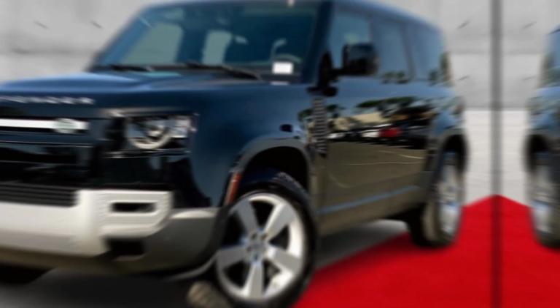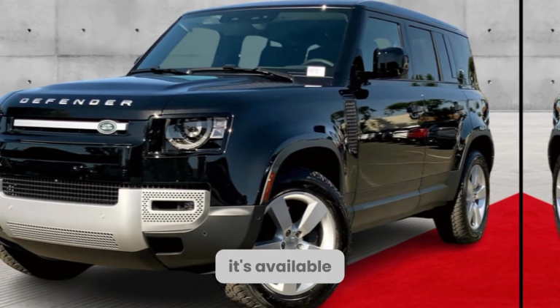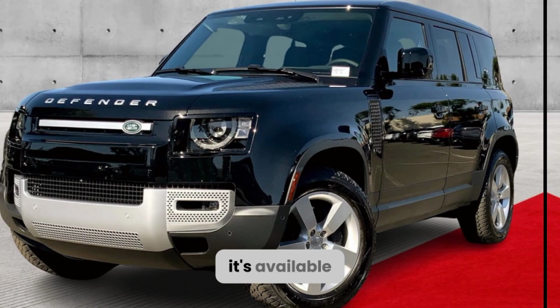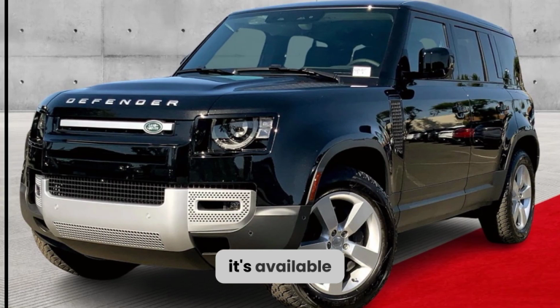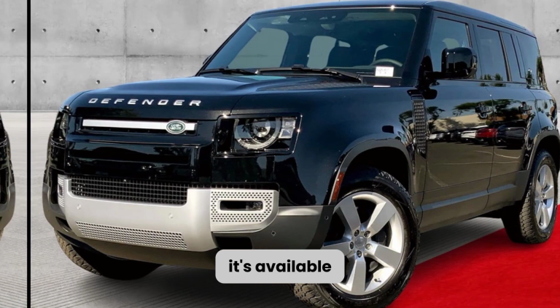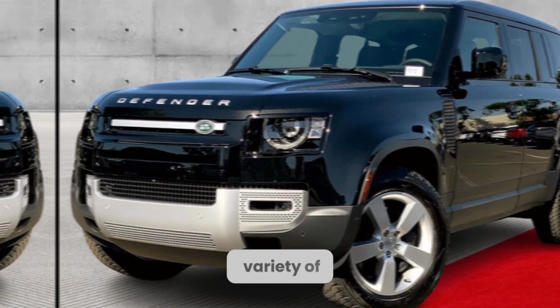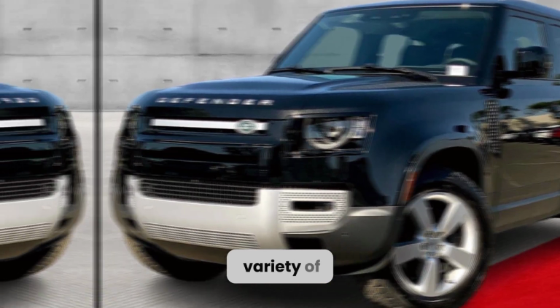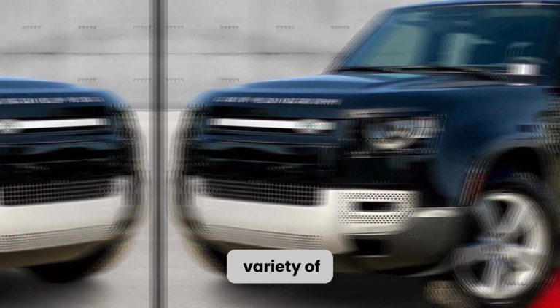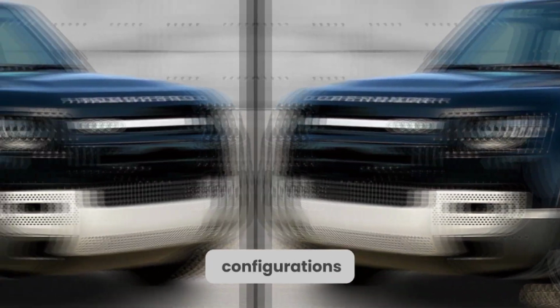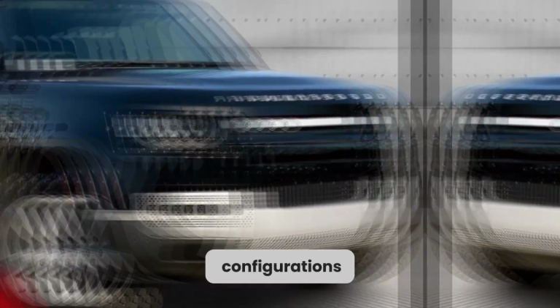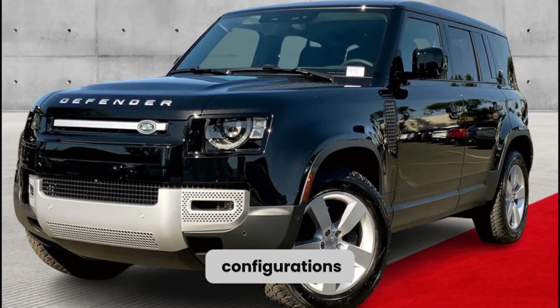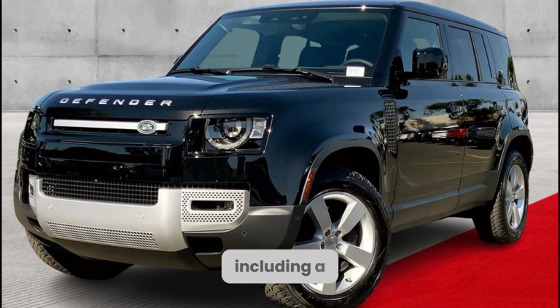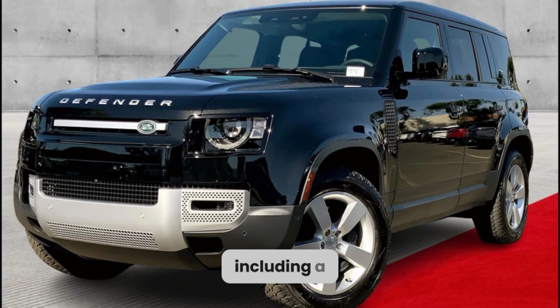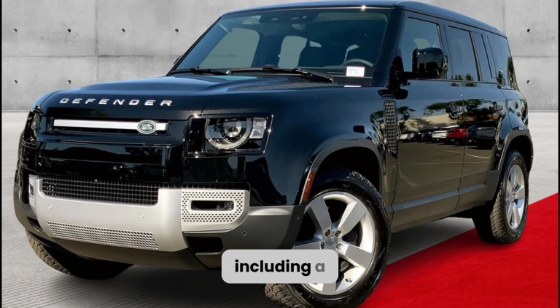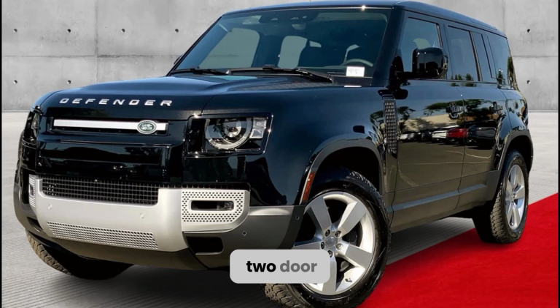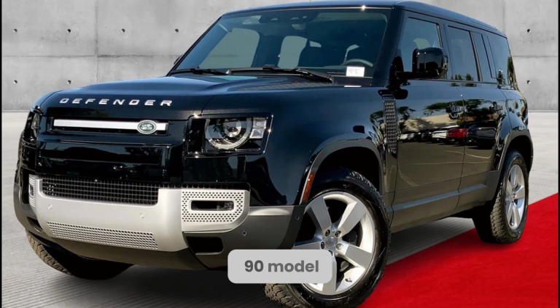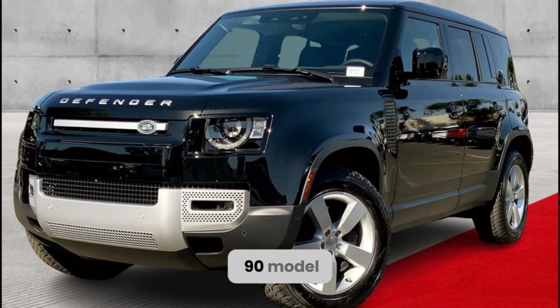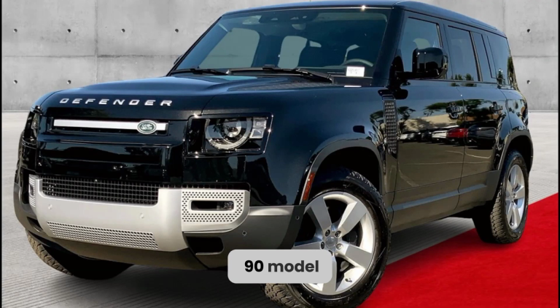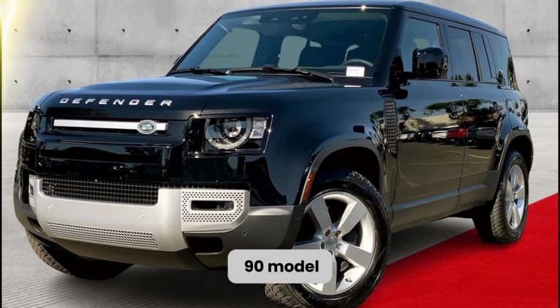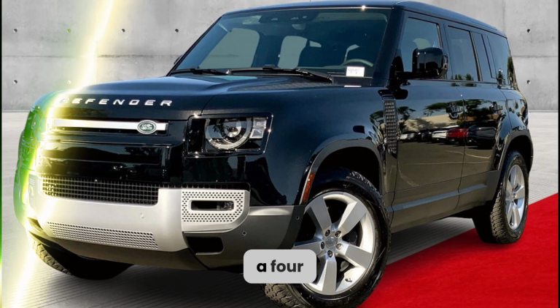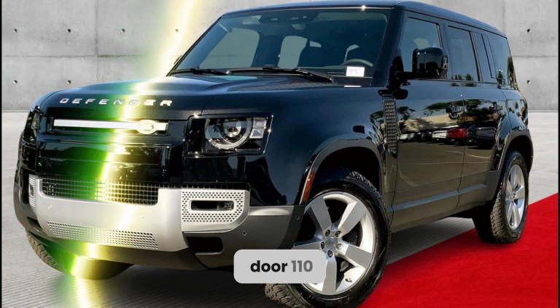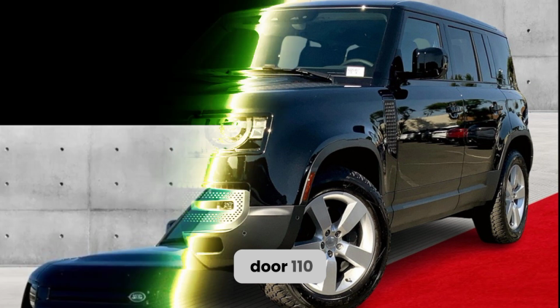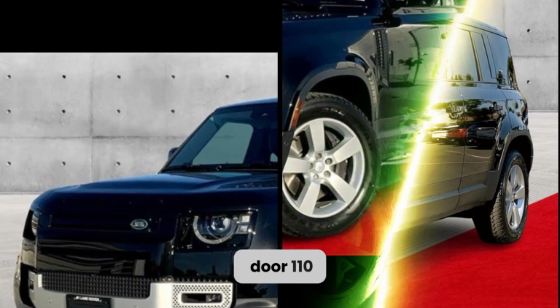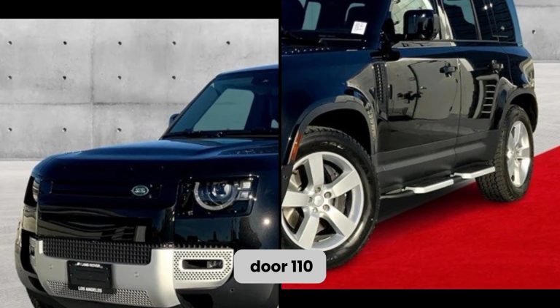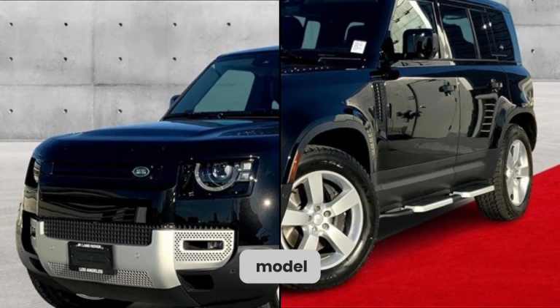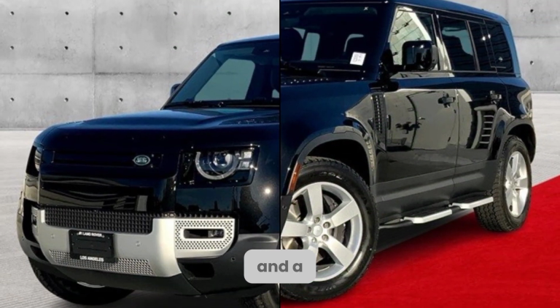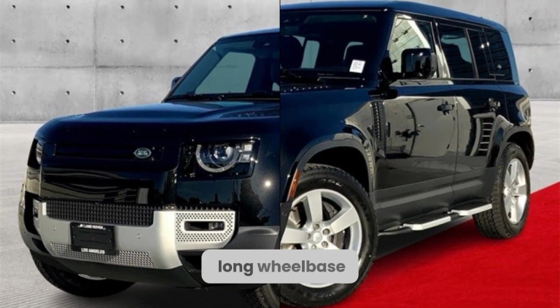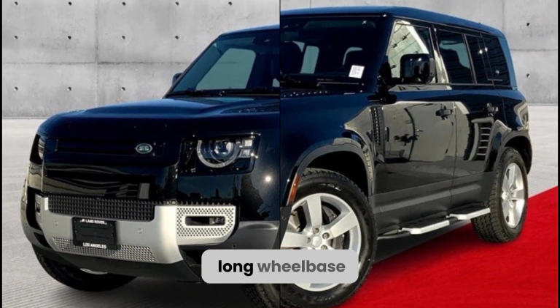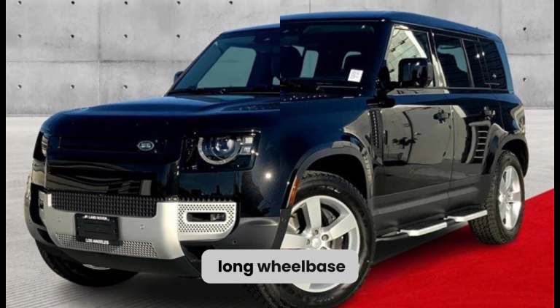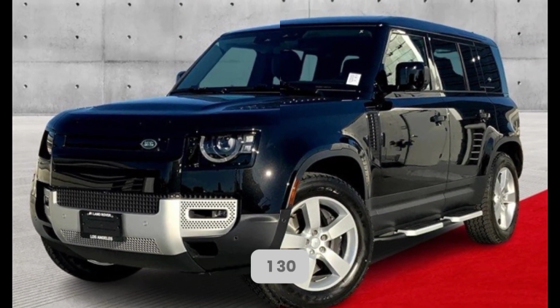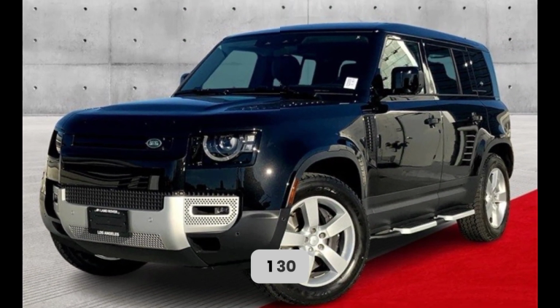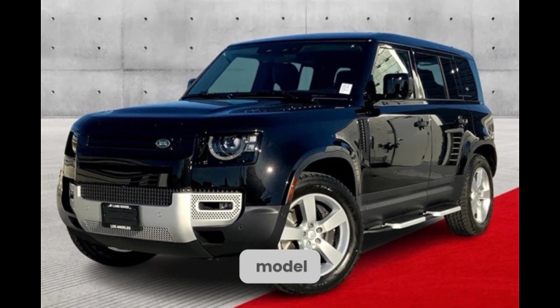It's available in a variety of configurations, including a two-door 90 model, a four-door 110 model, and a long wheelbase 130 model.